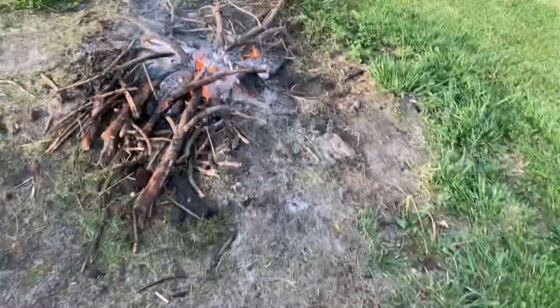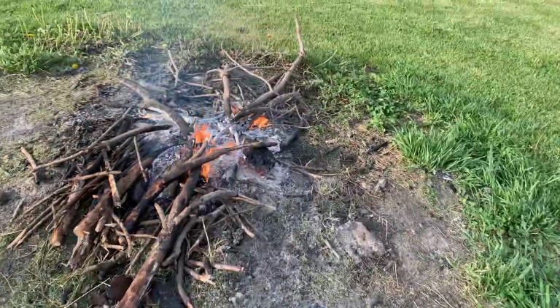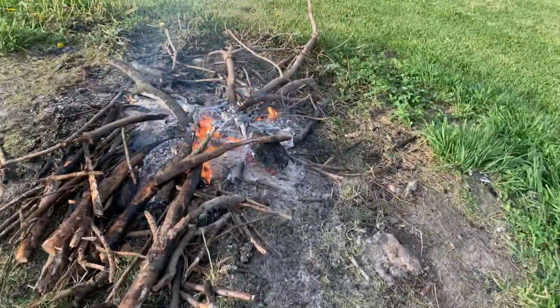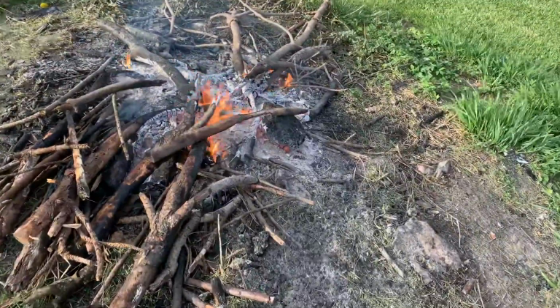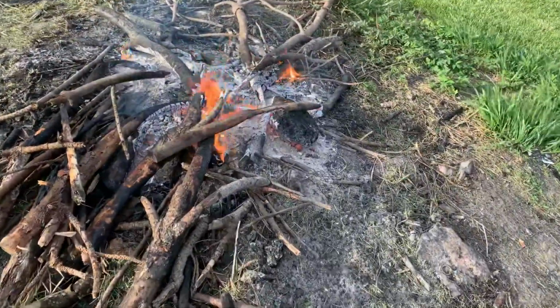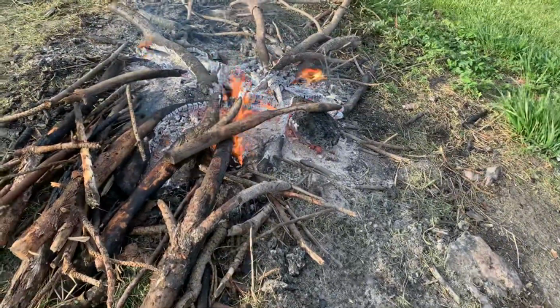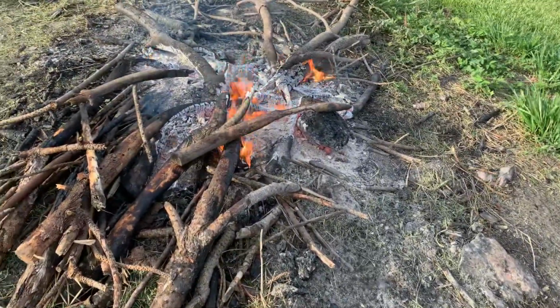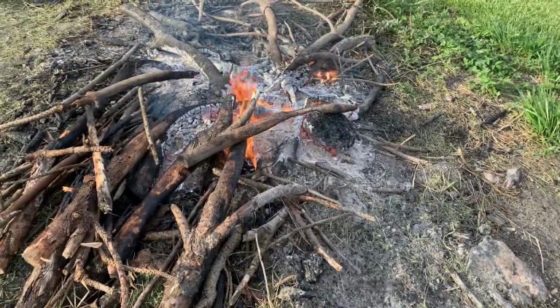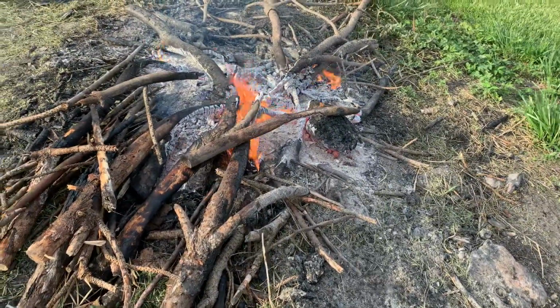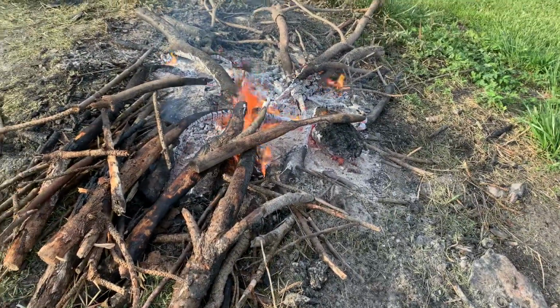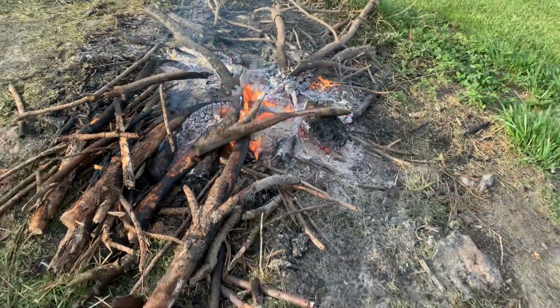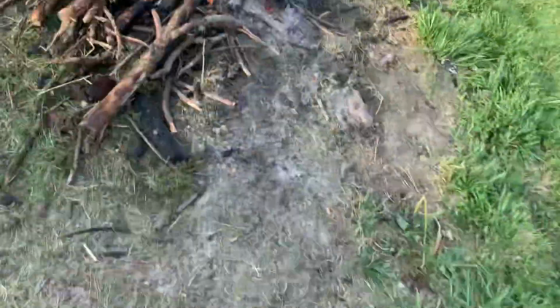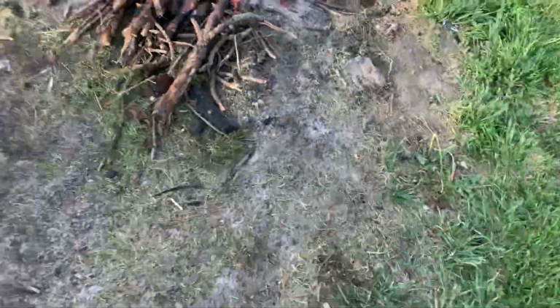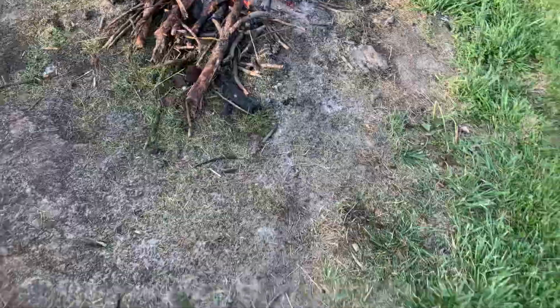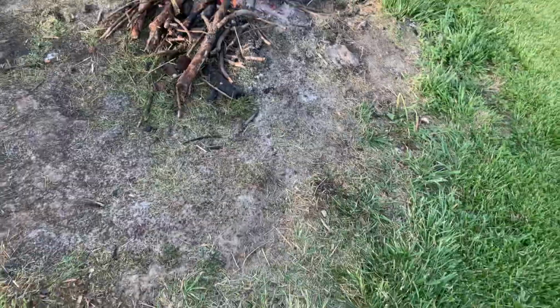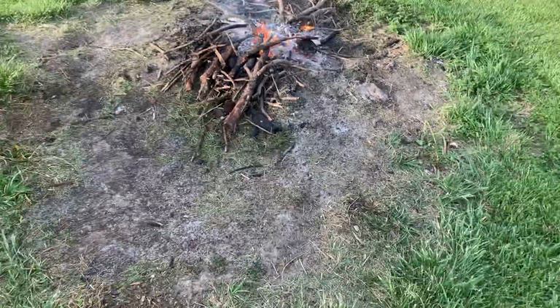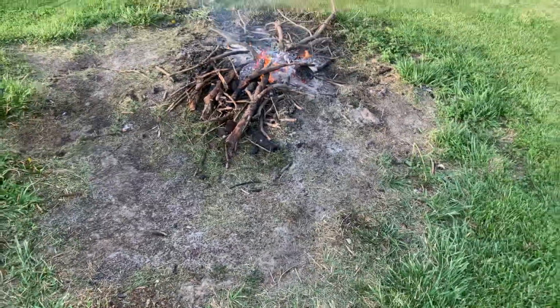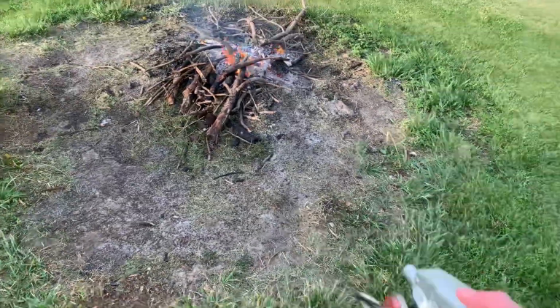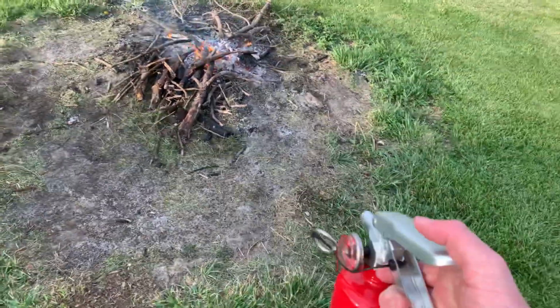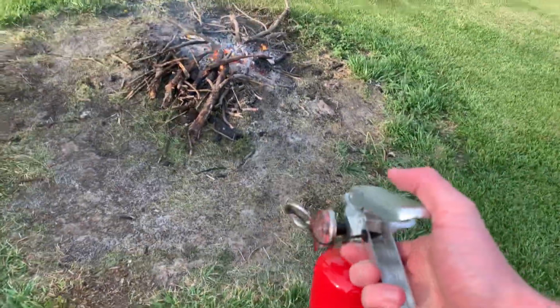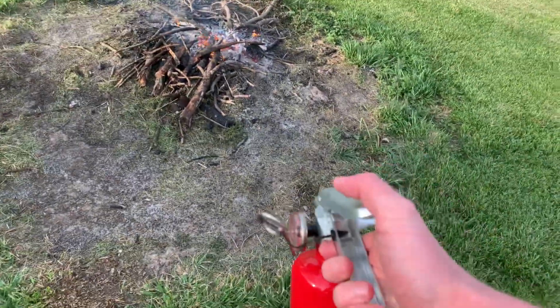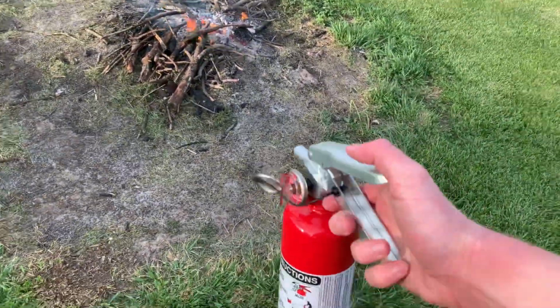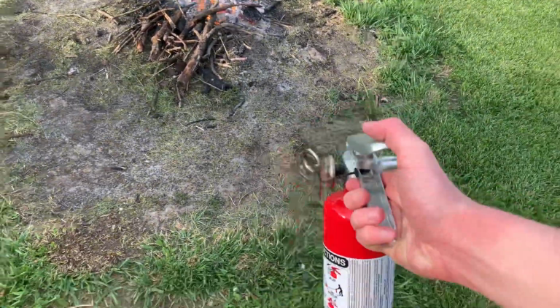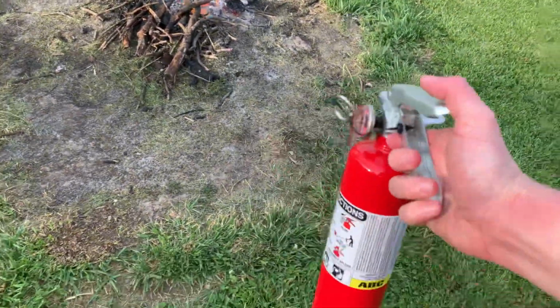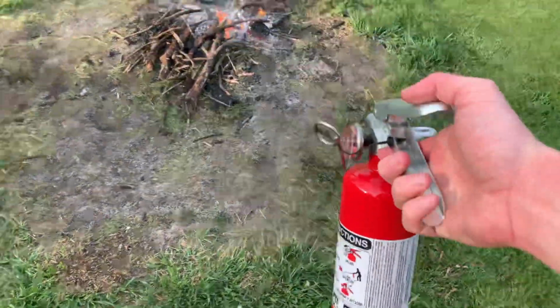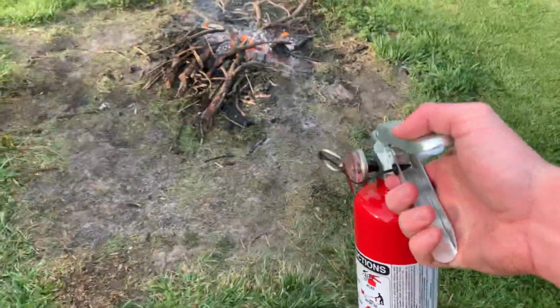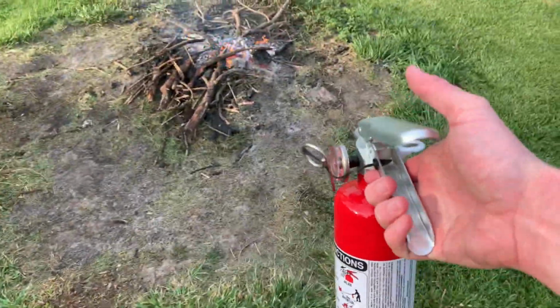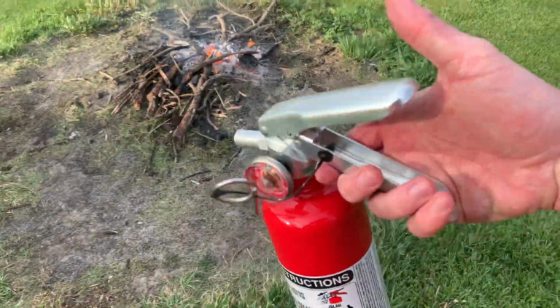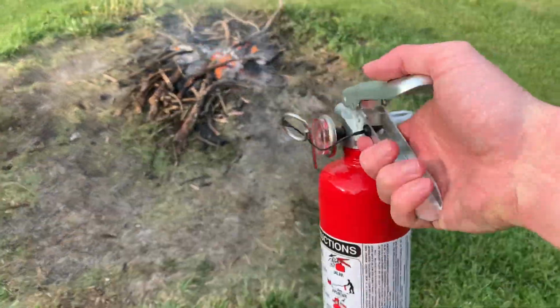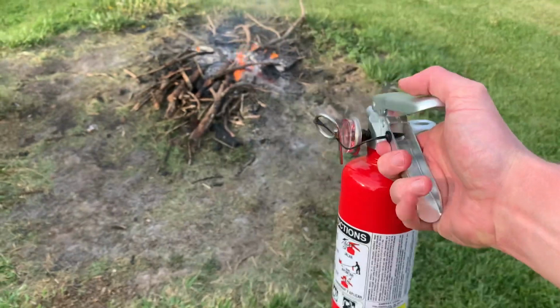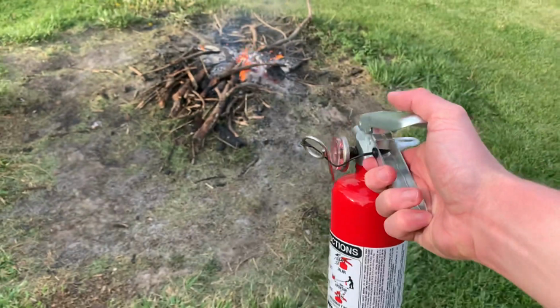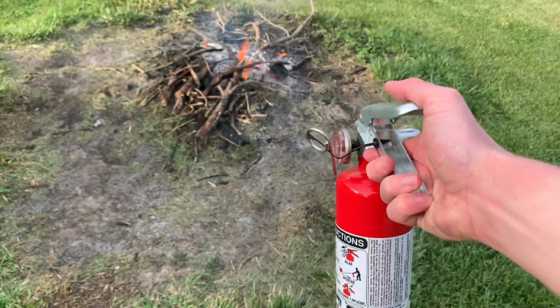Just to show you, this is going to be a little bit of a hot smoldery fire. Alright, I'm gonna go ahead and hit it — here we go.